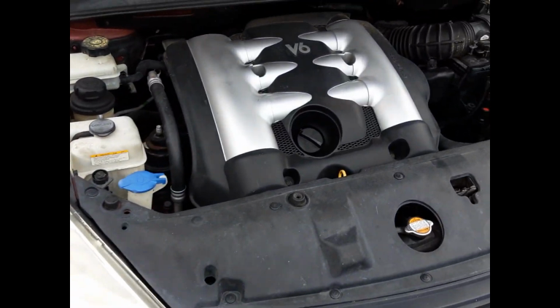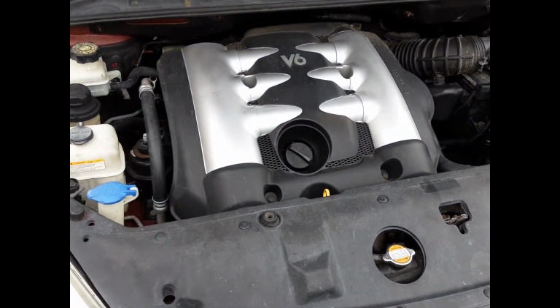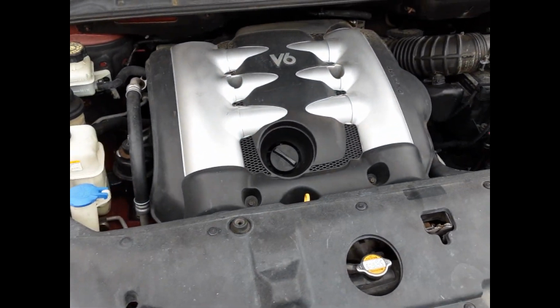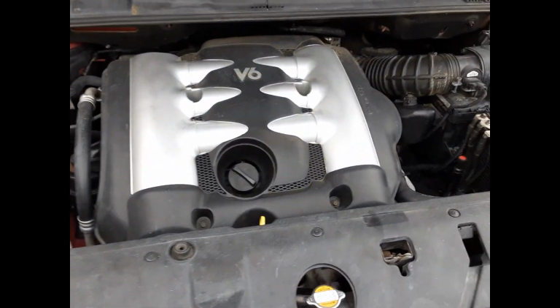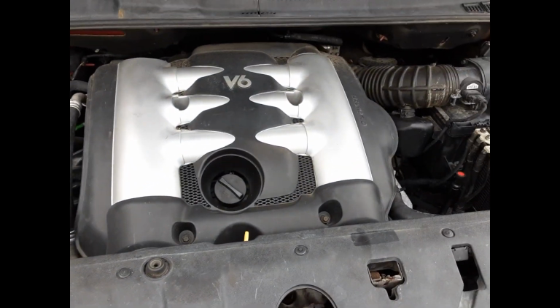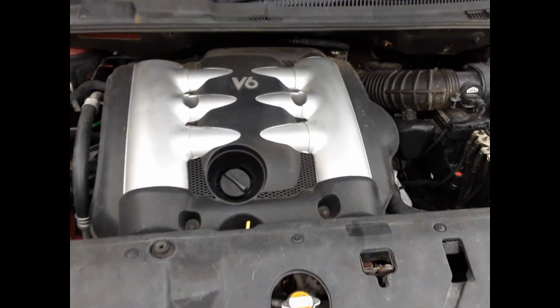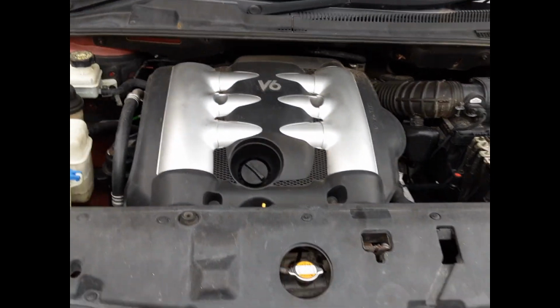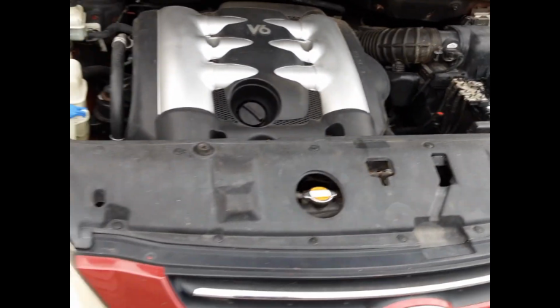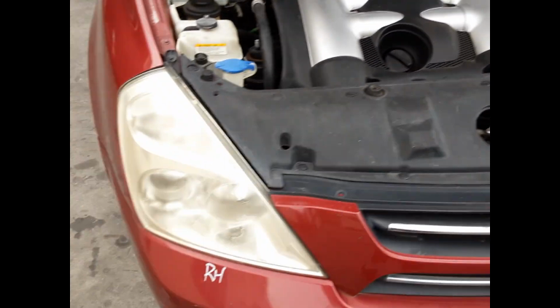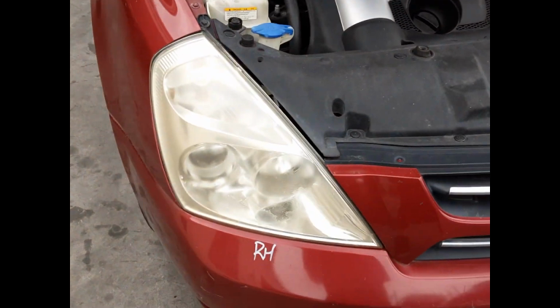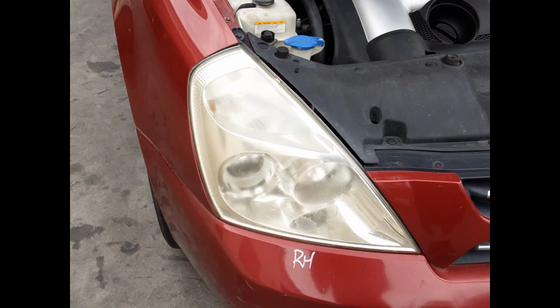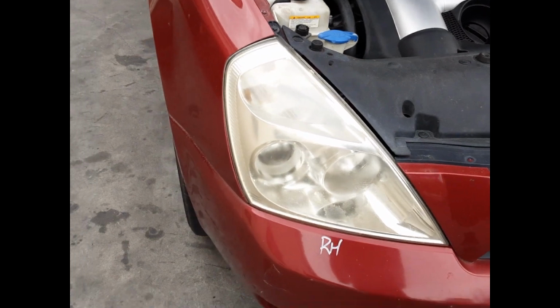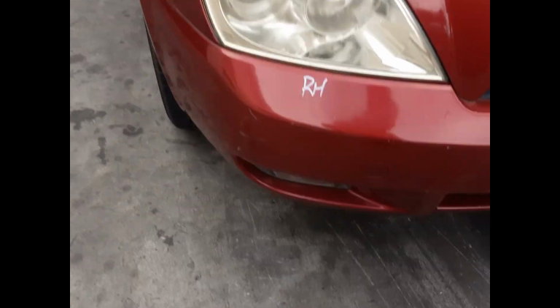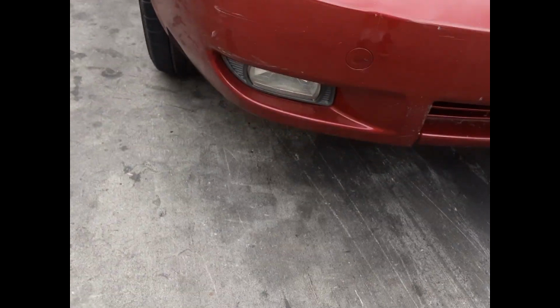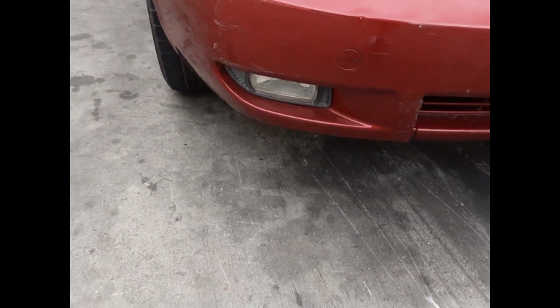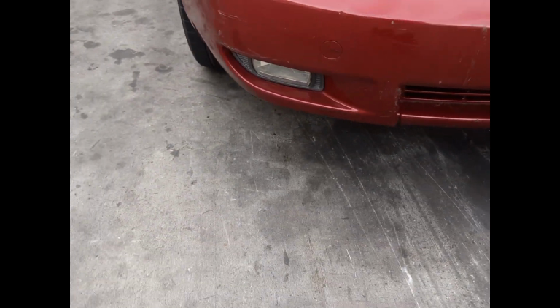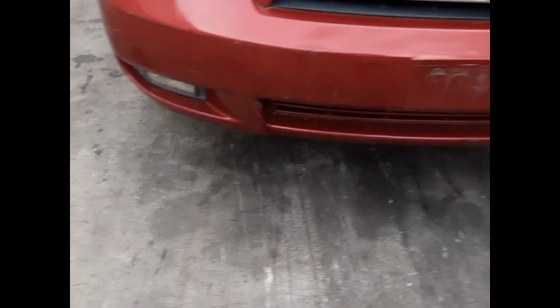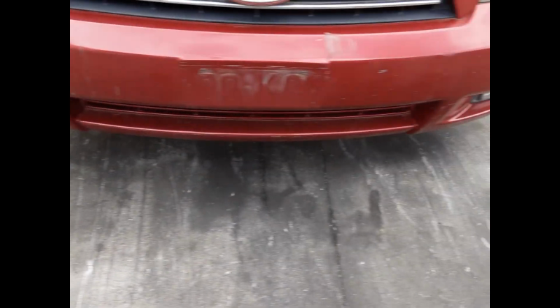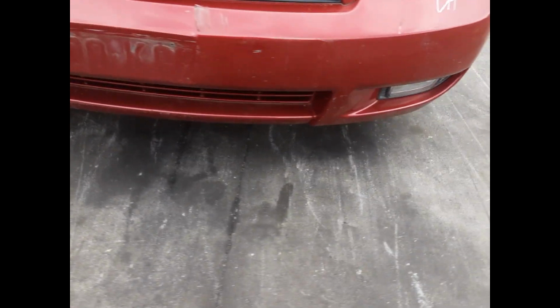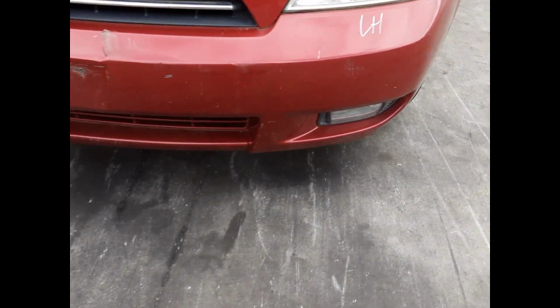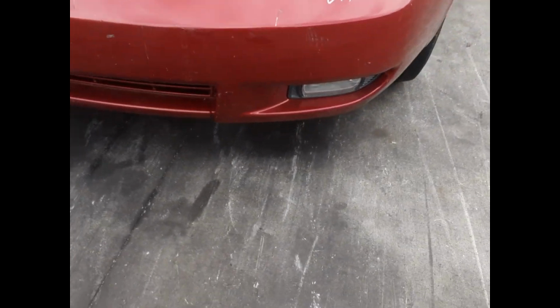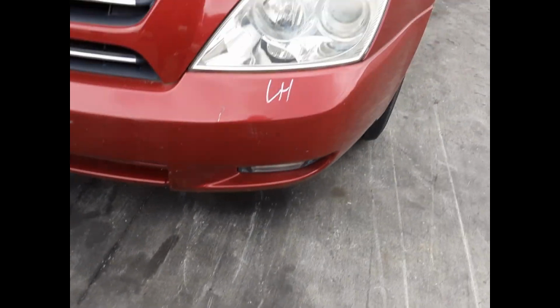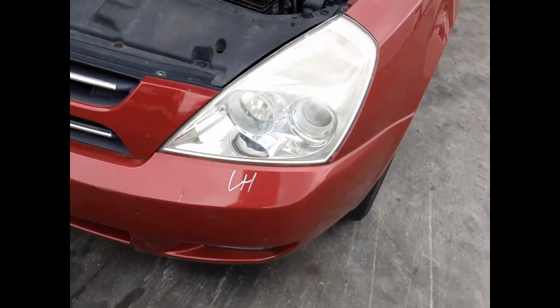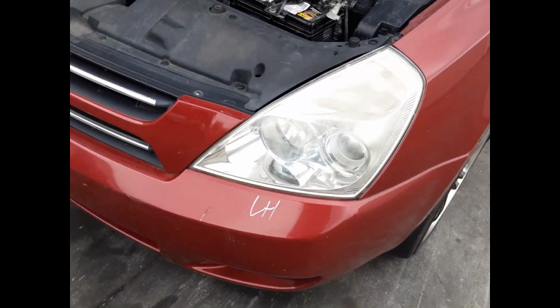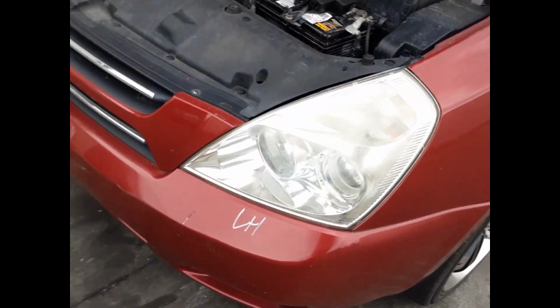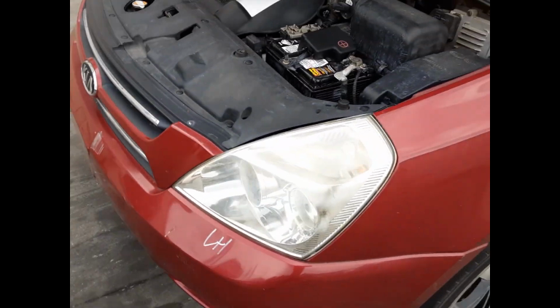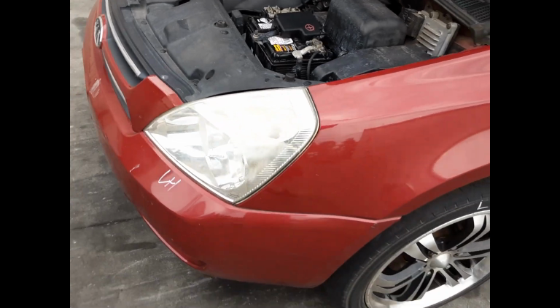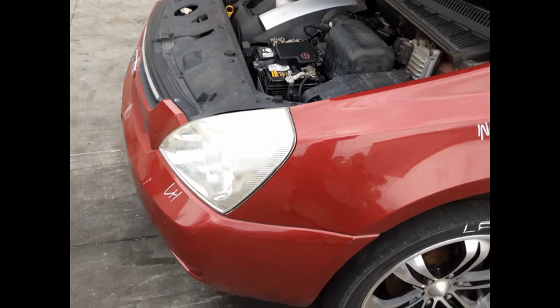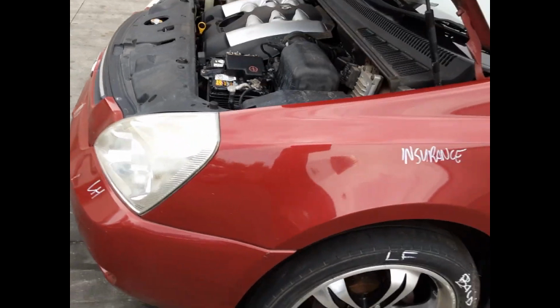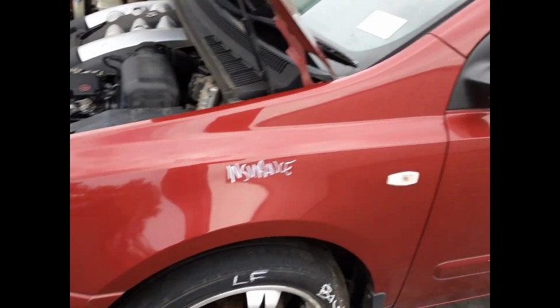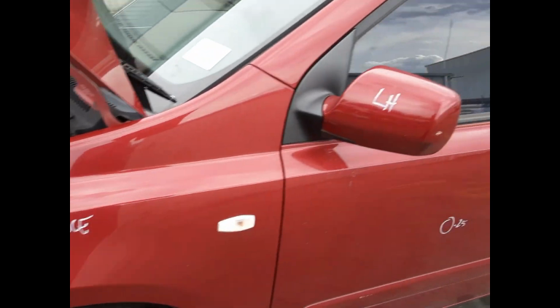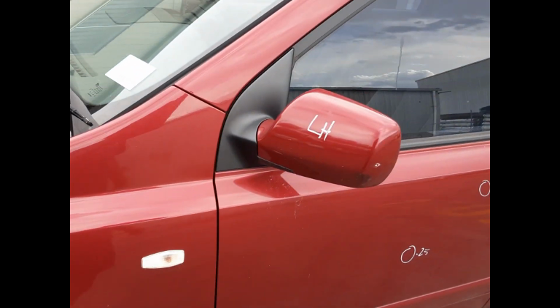The G60A 3.8L V6 petrol engine. Right-hand headlight, right-hand fog light, left-hand headlight. Left guard appears to have no damage. Left power door mirror.